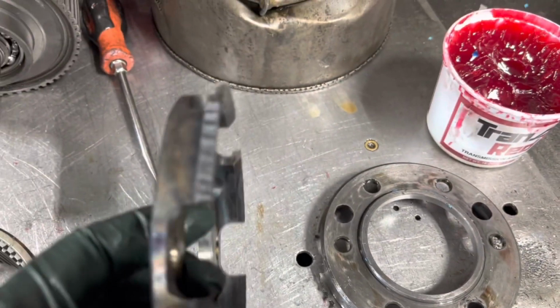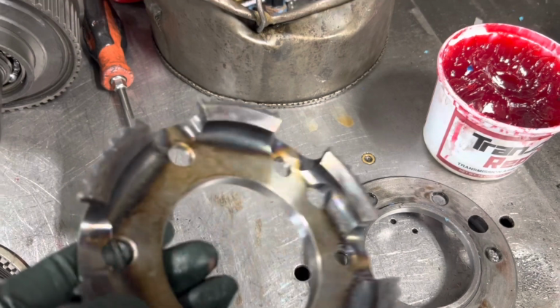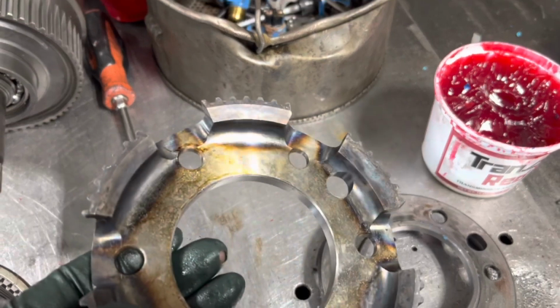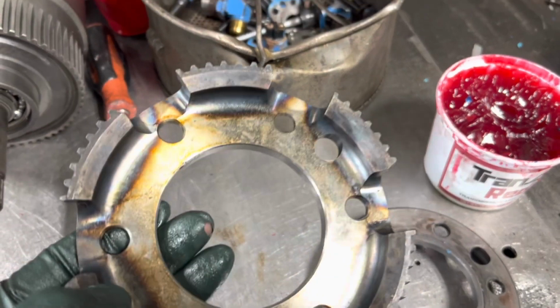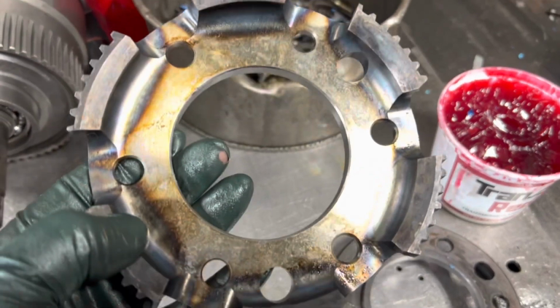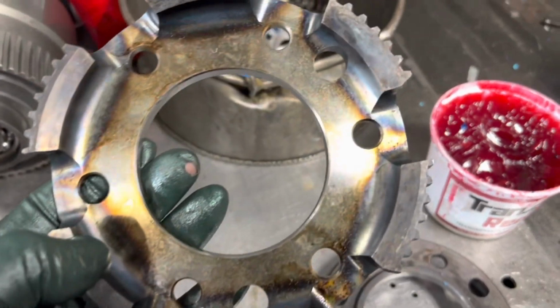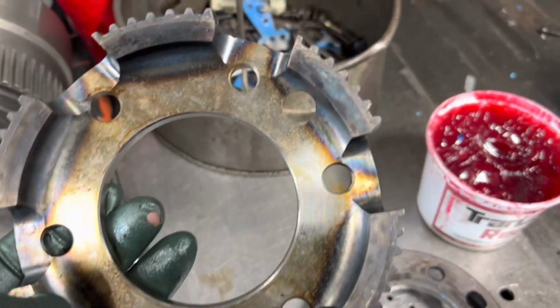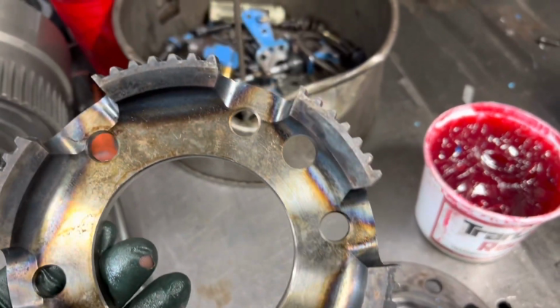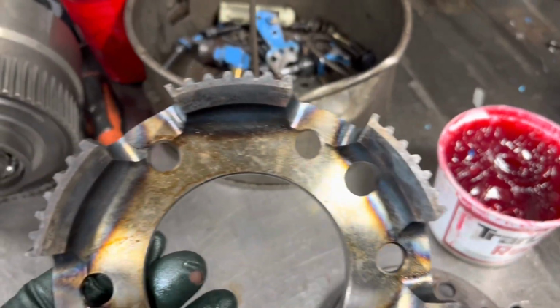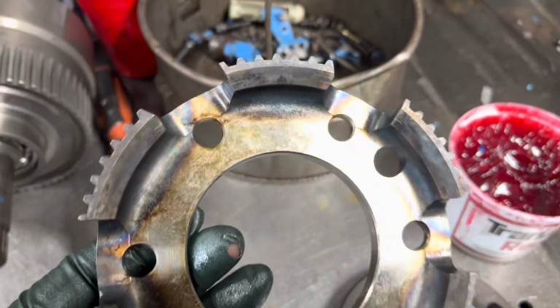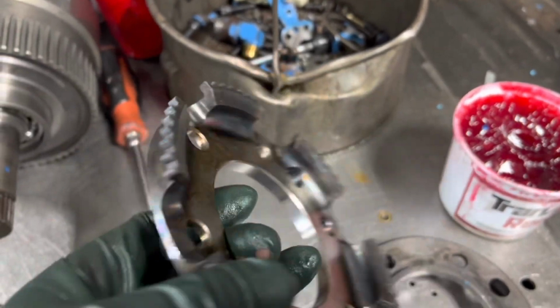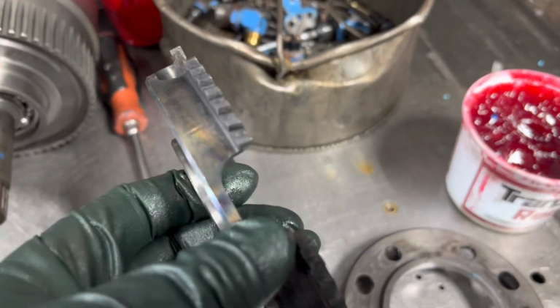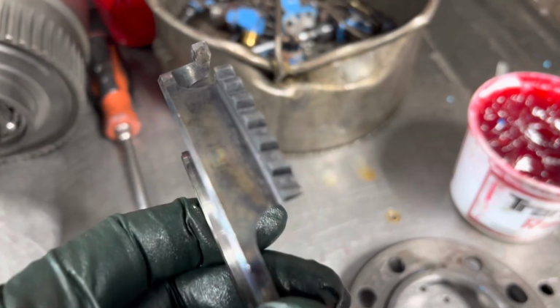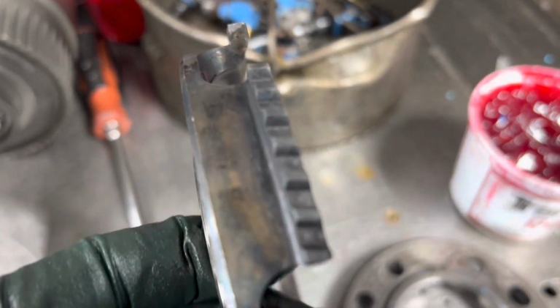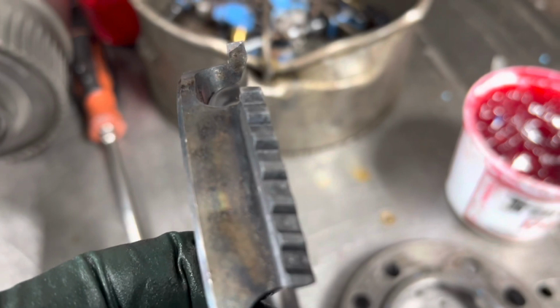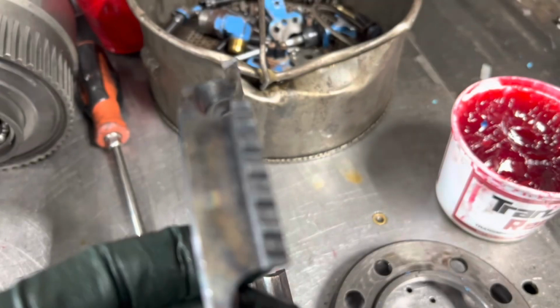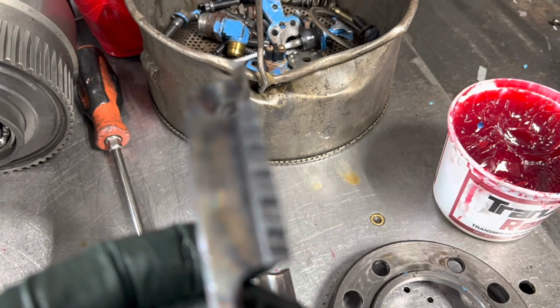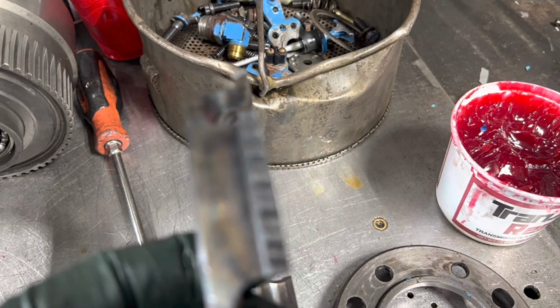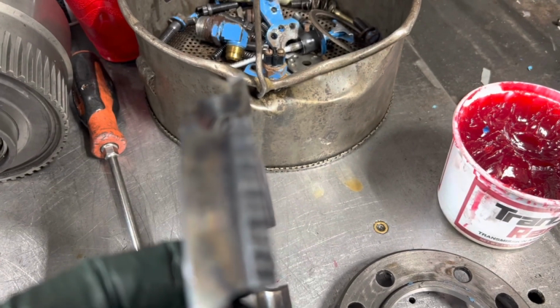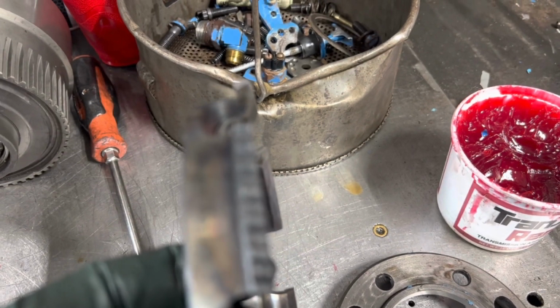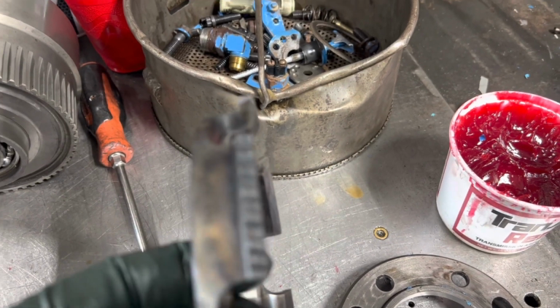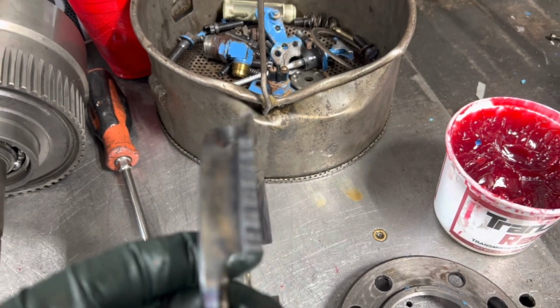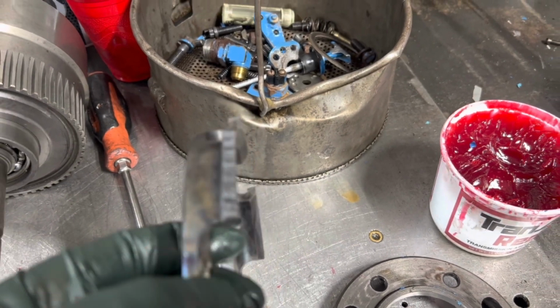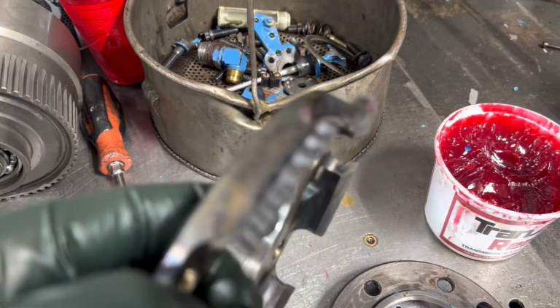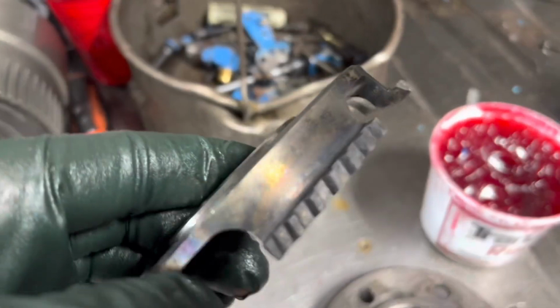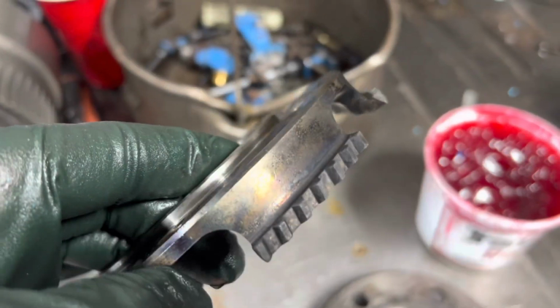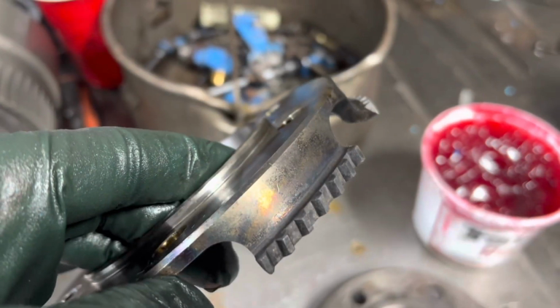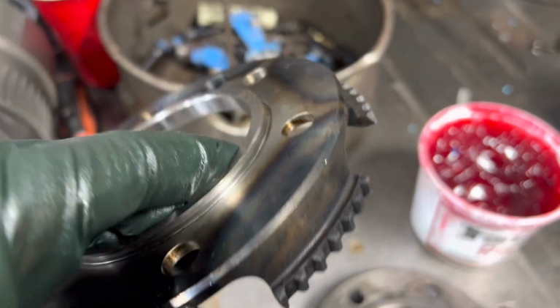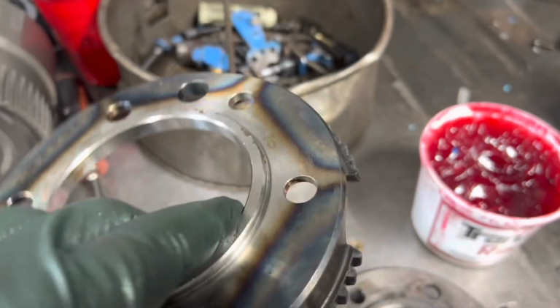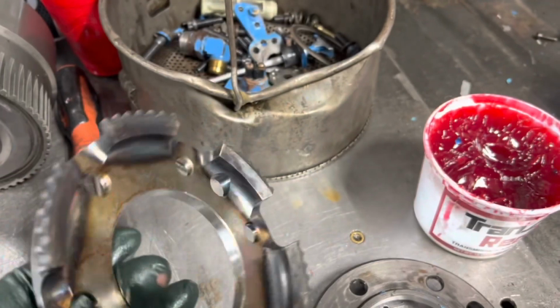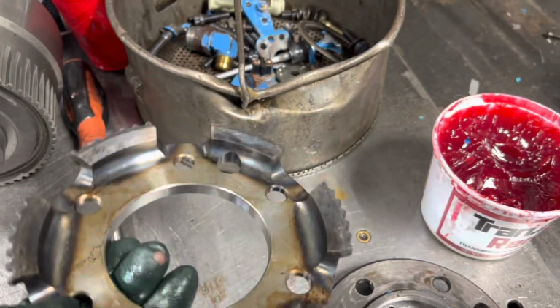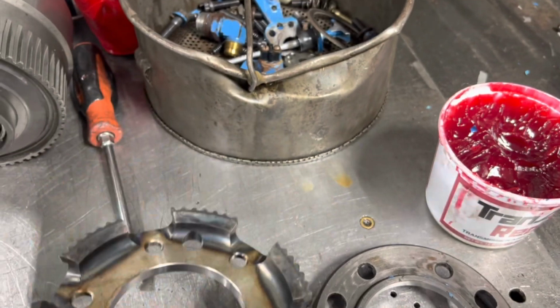The replacement one that's available from Velvet Drive — you can see it's heat treated. See all the heat treating around the teeth? Look how thick they are. You can actually see them. Check that out. So we'll put this in.